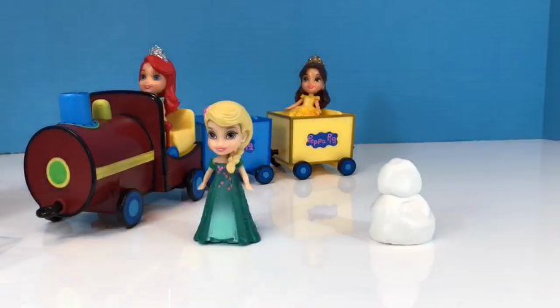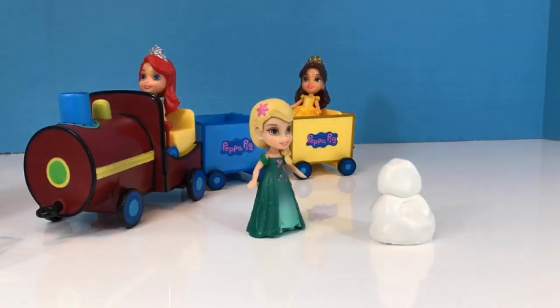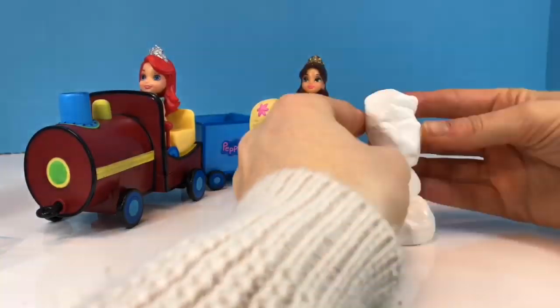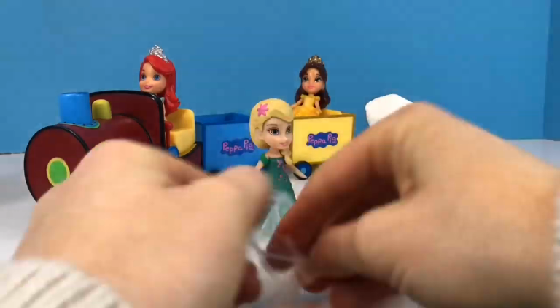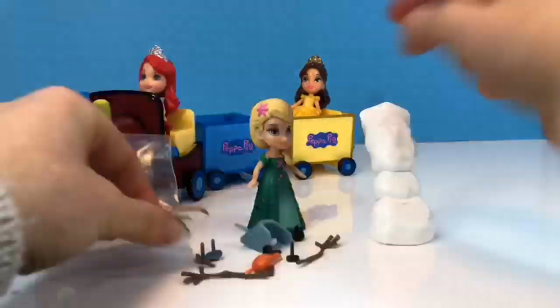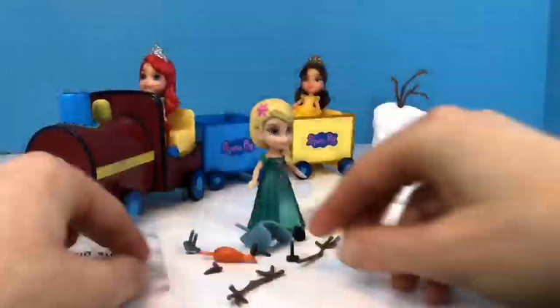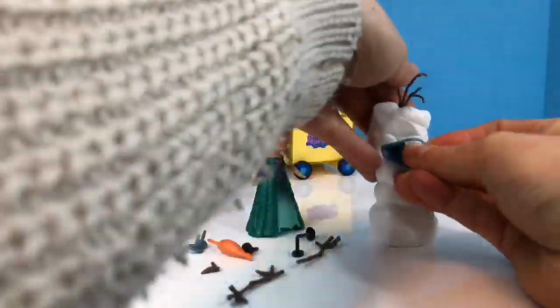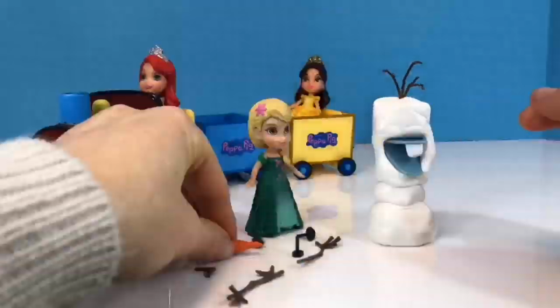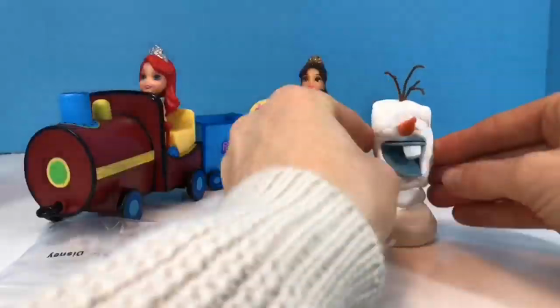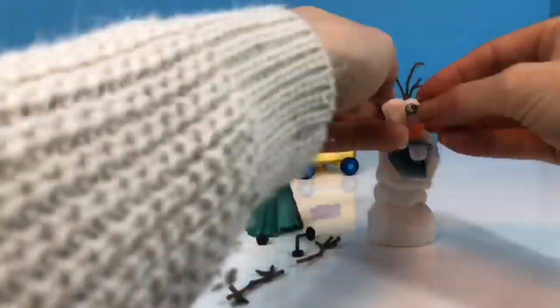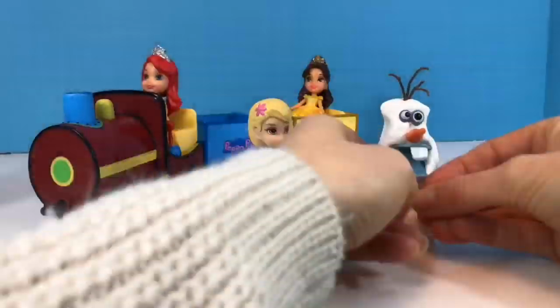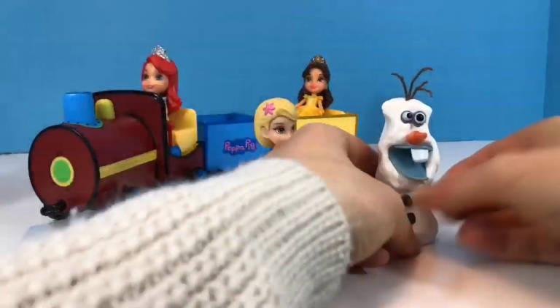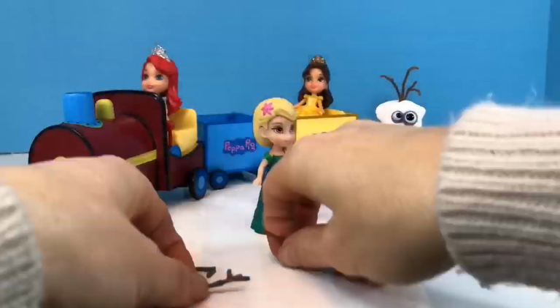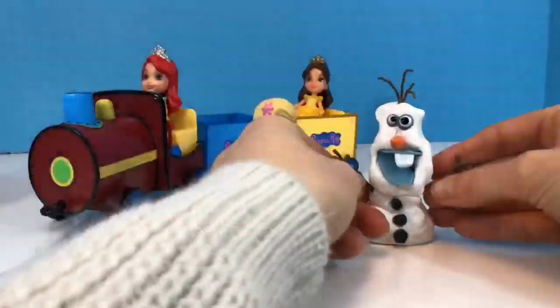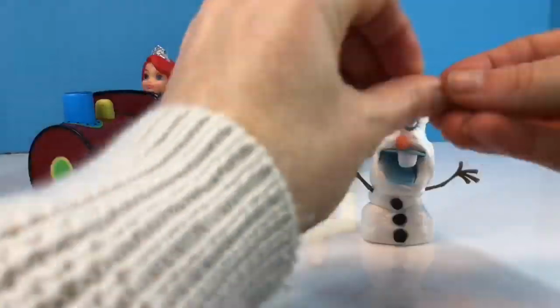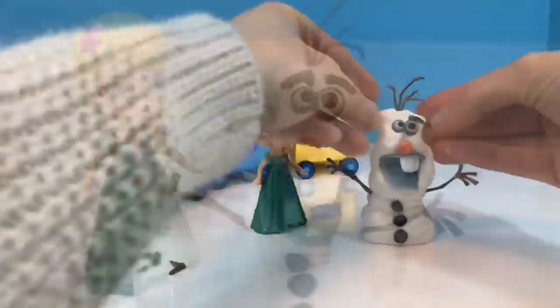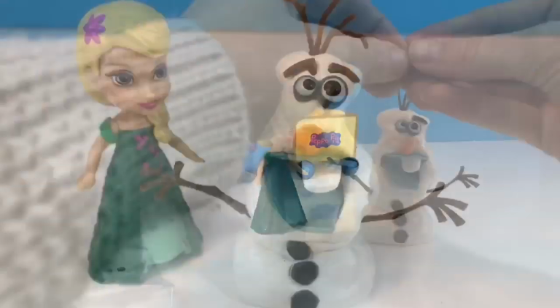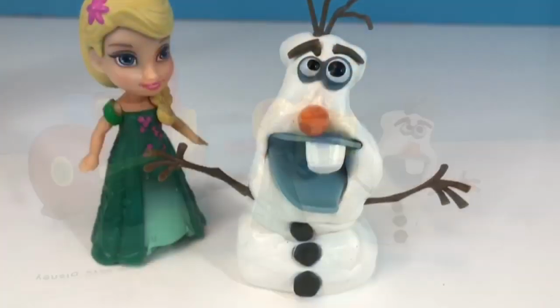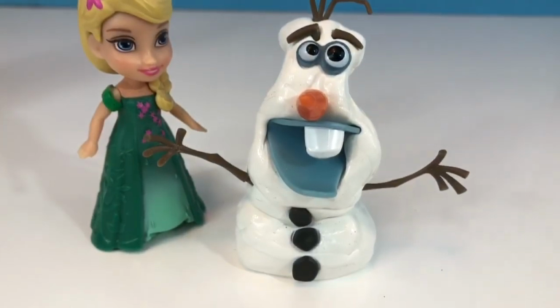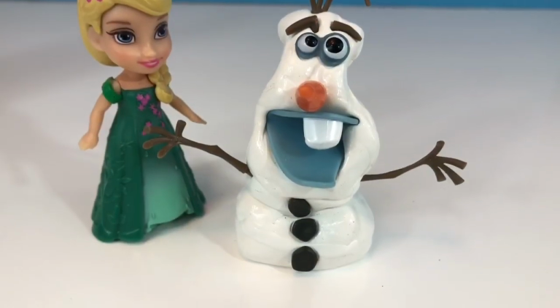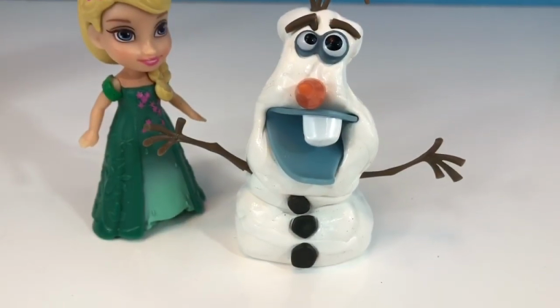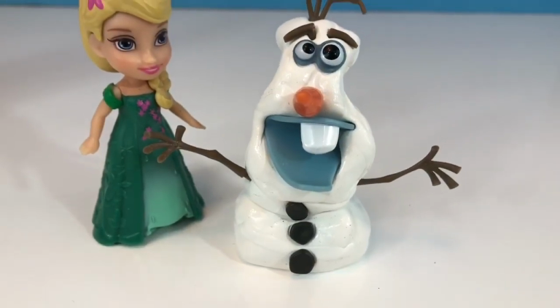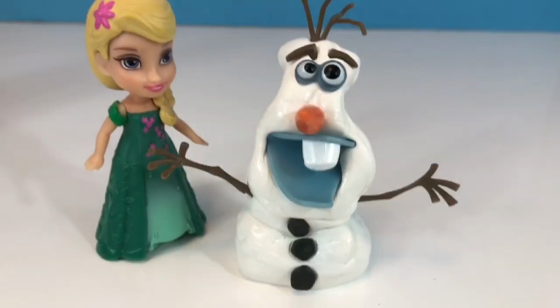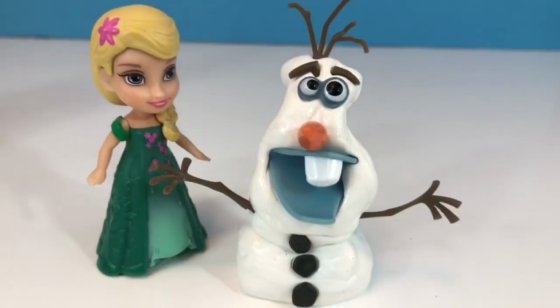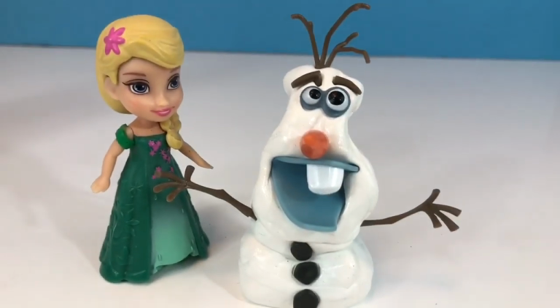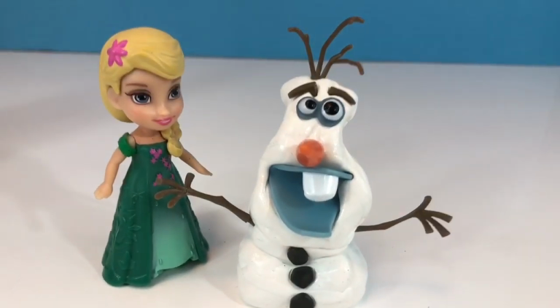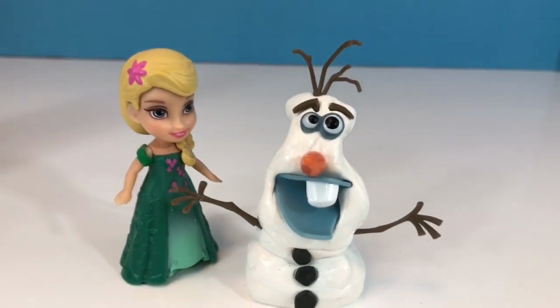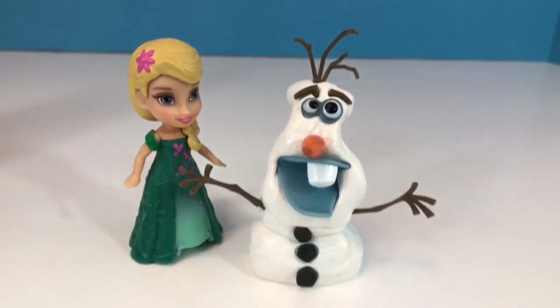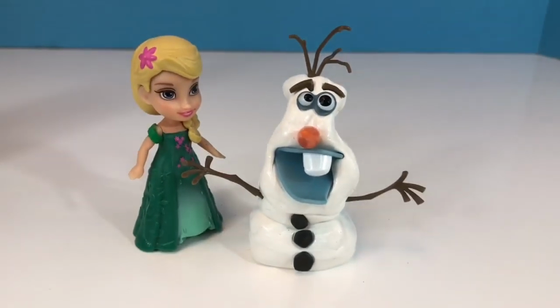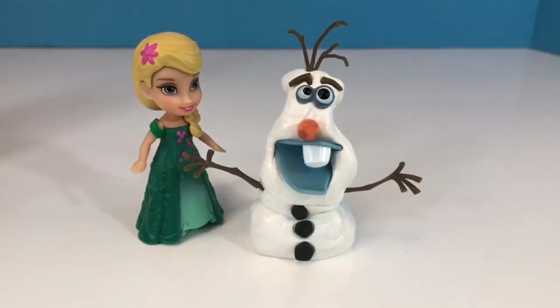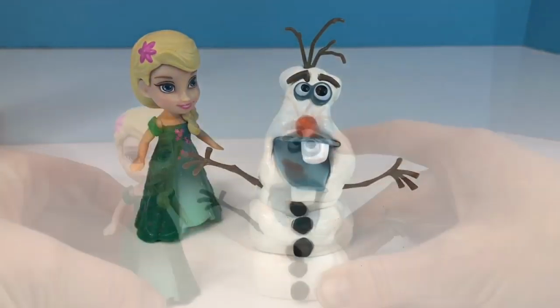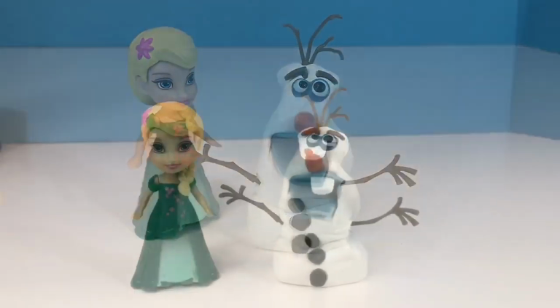We create three different sections for our Olaf. Wow! It looks a lot like him. Let's watch him melt.